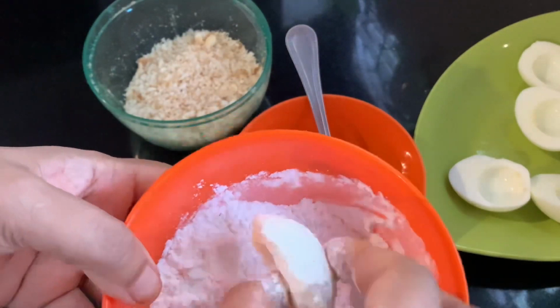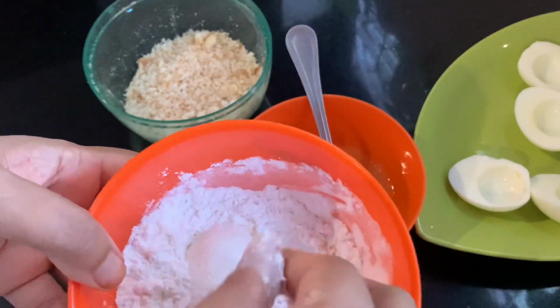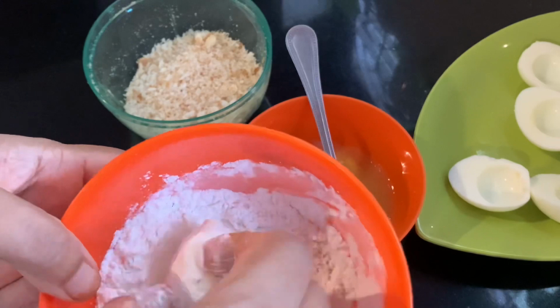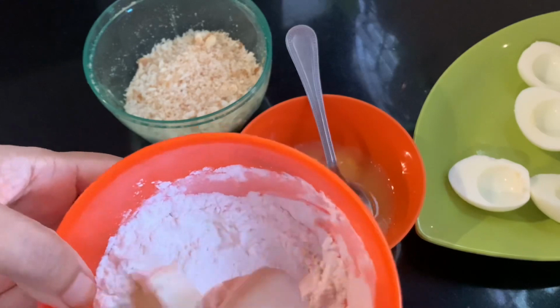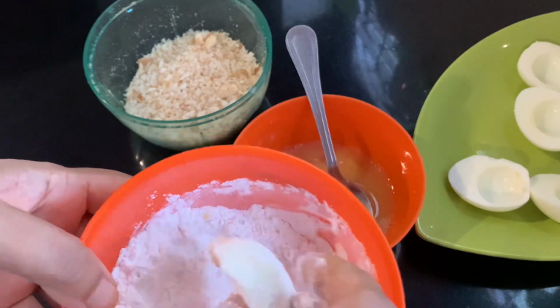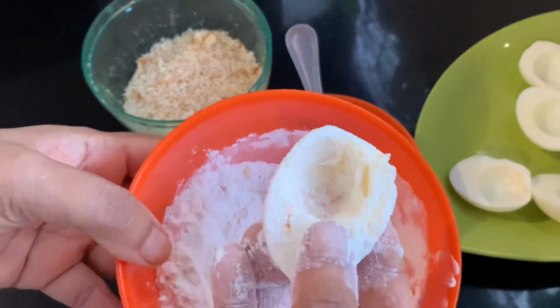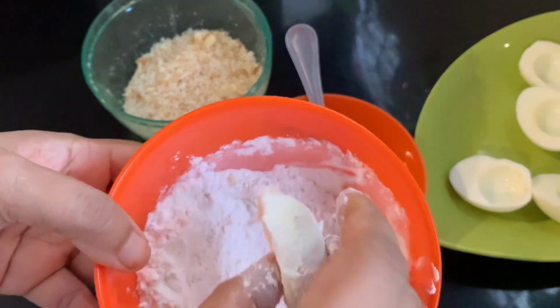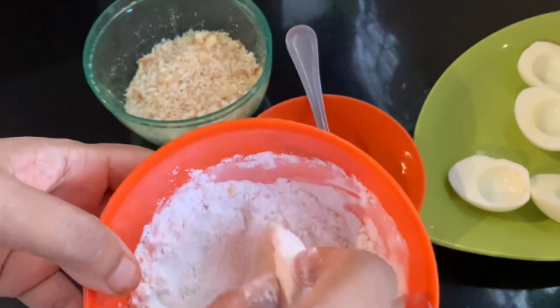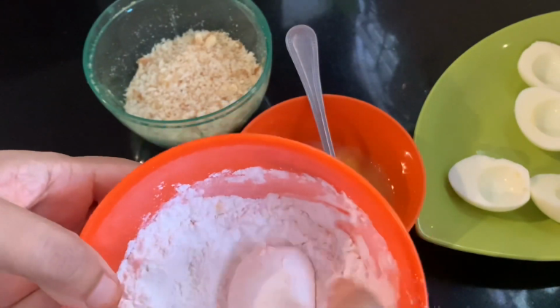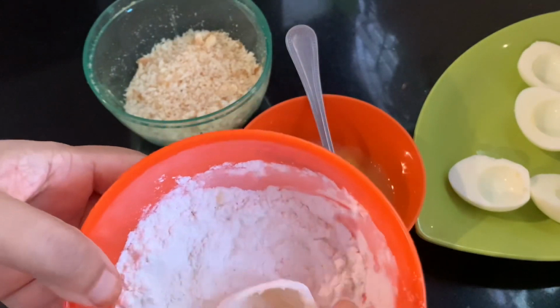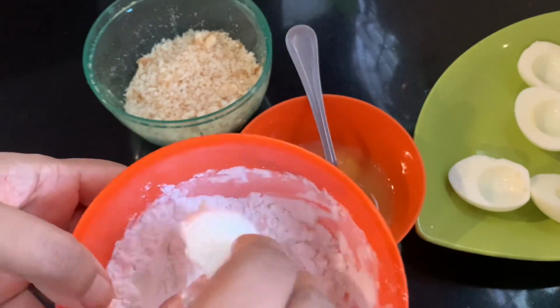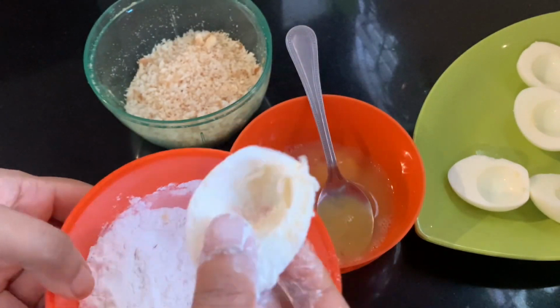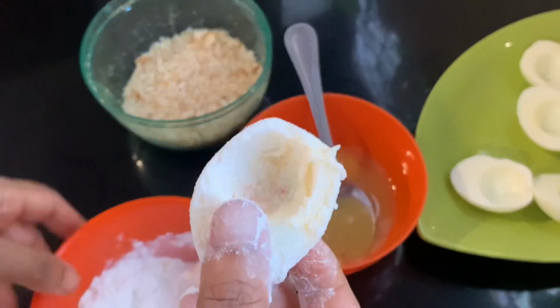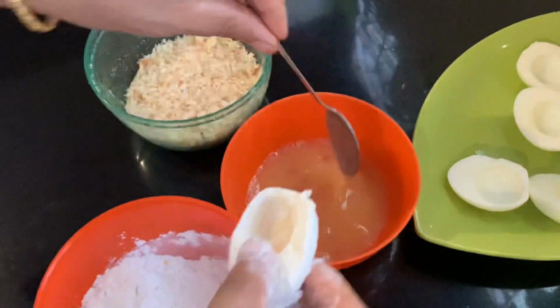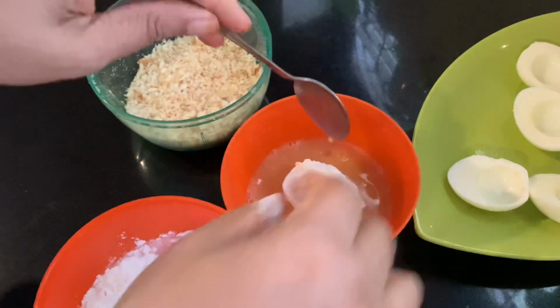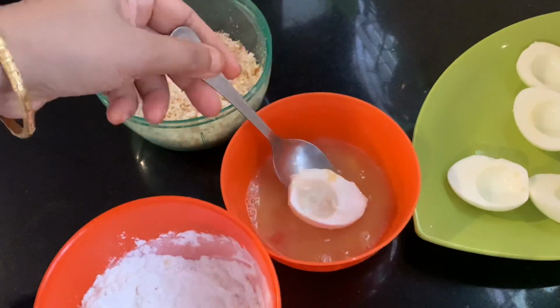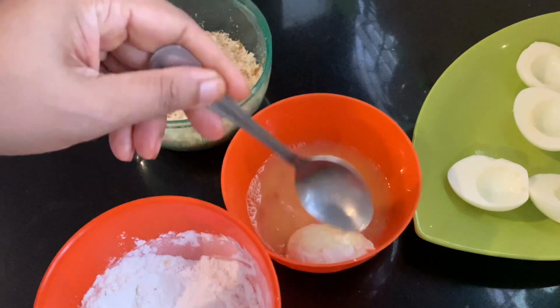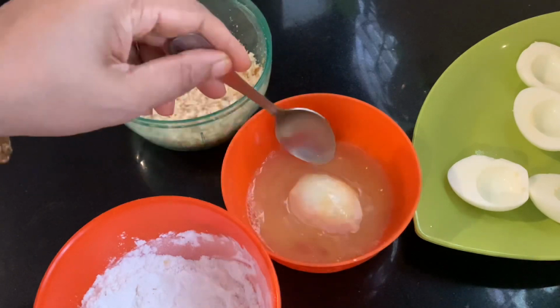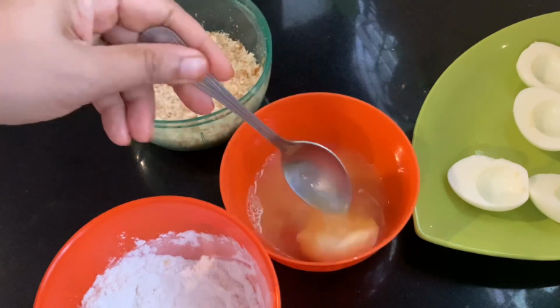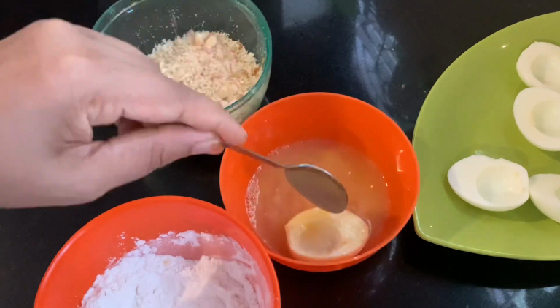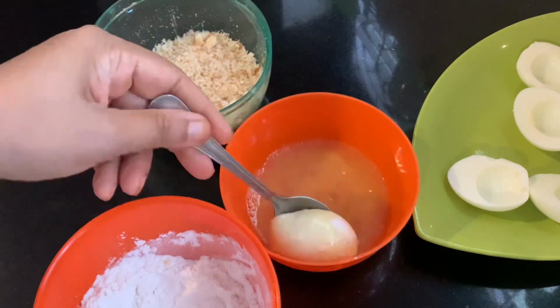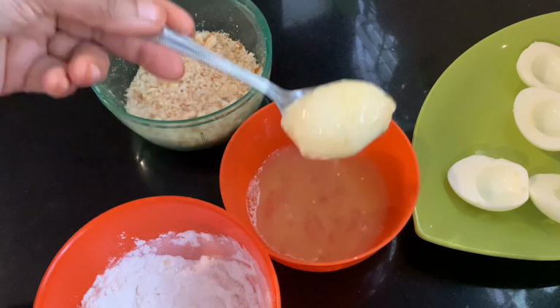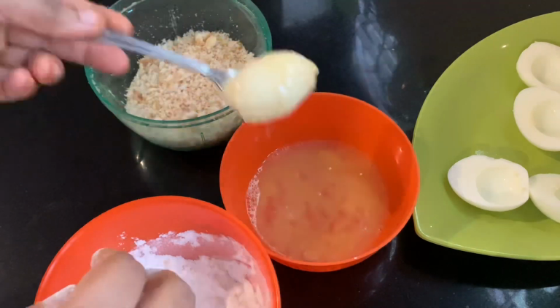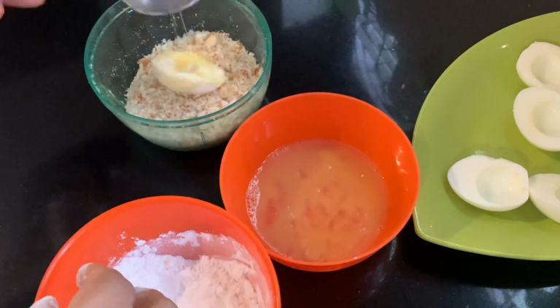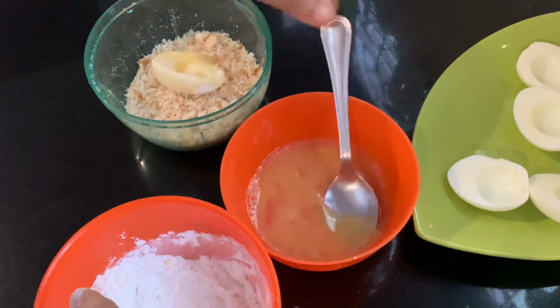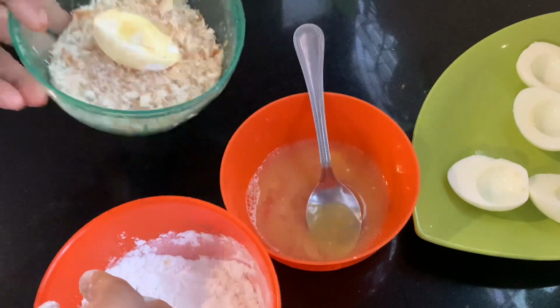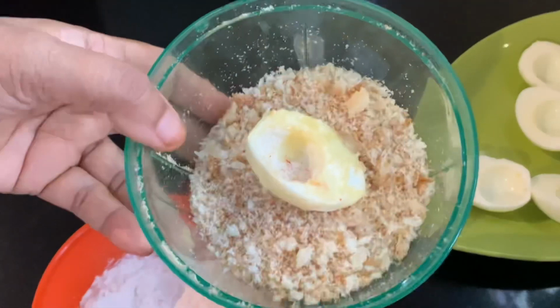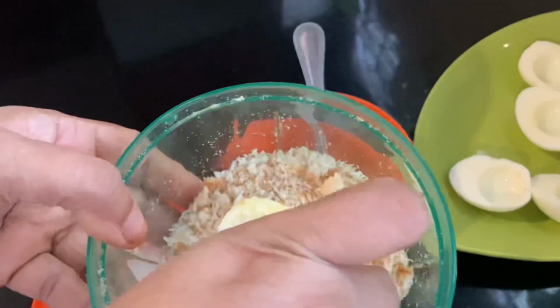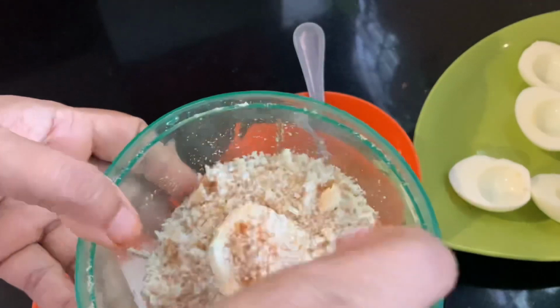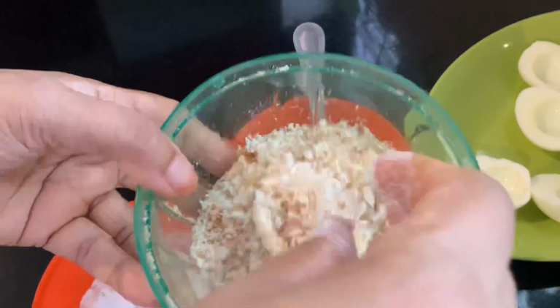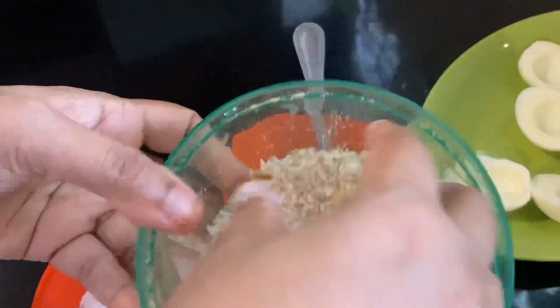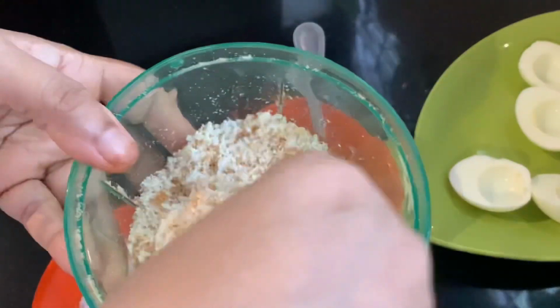We will fry it in a pan. We will cook it in a pan.